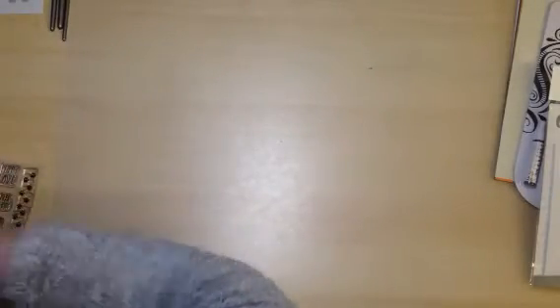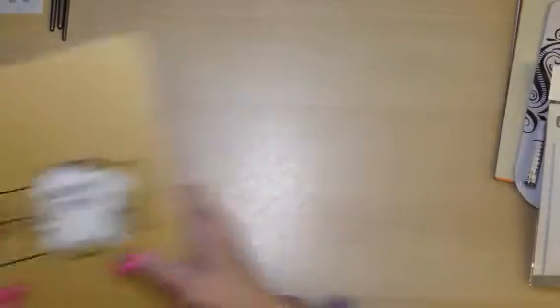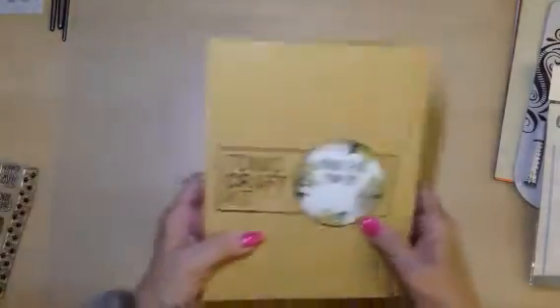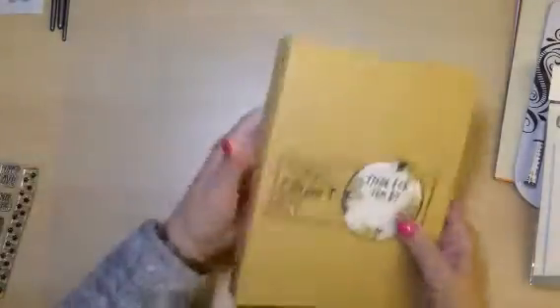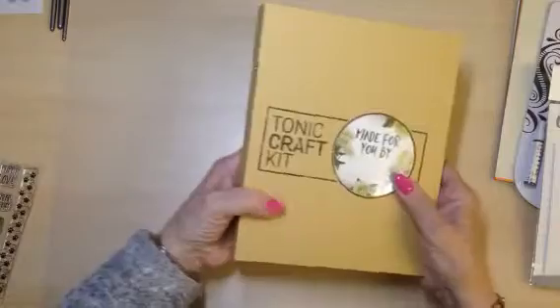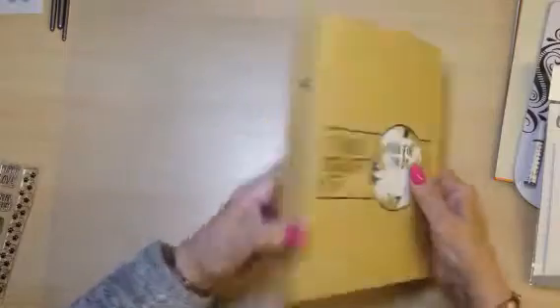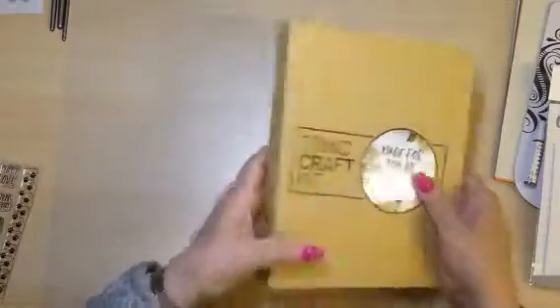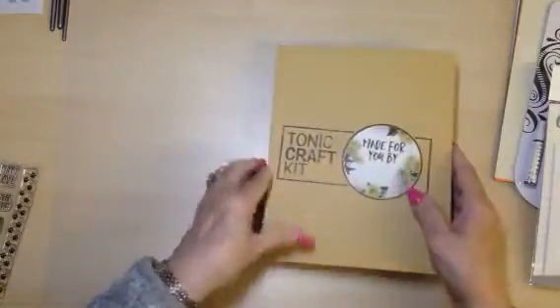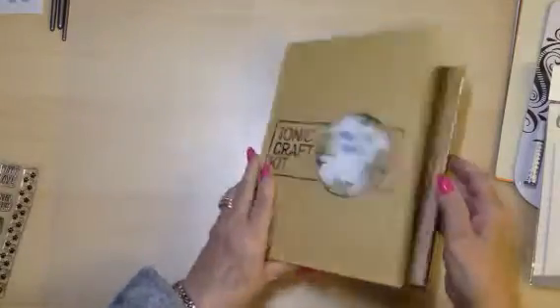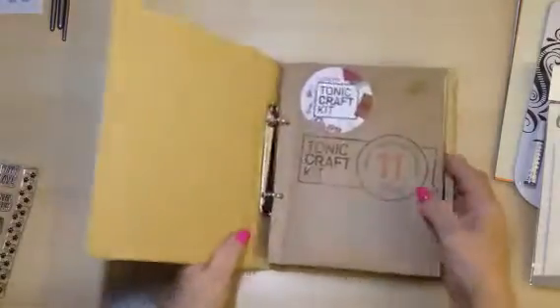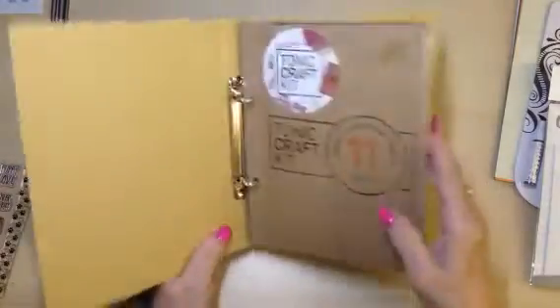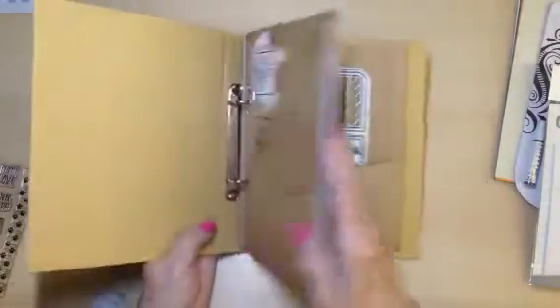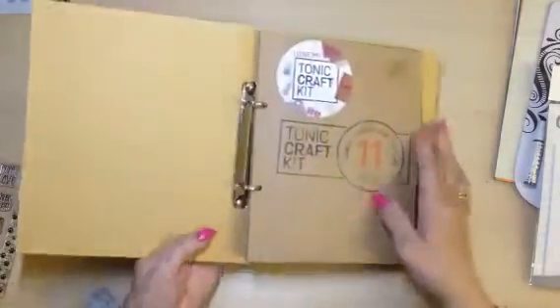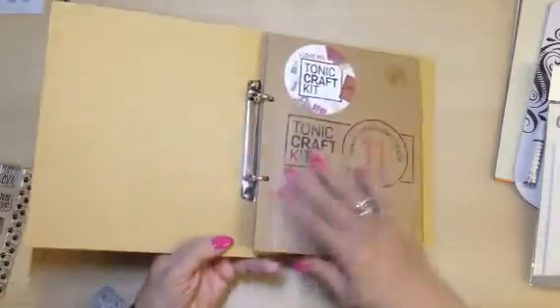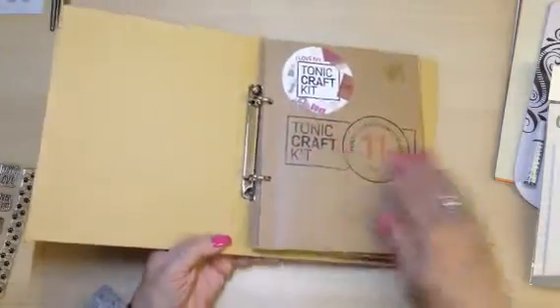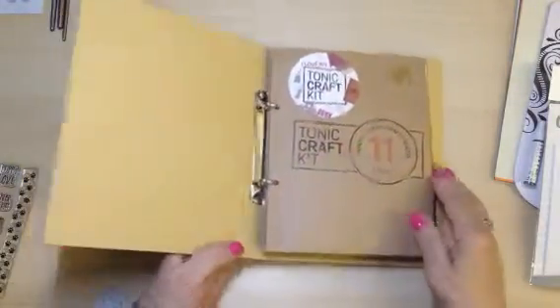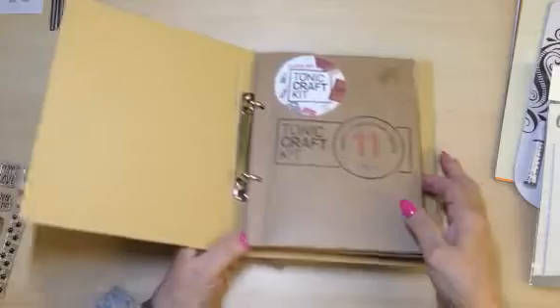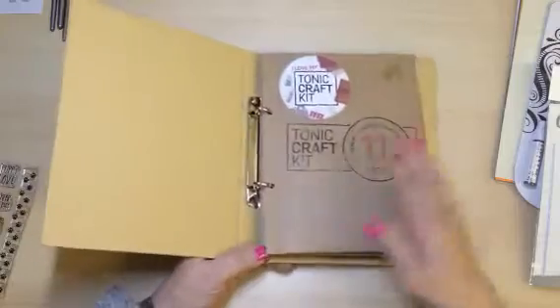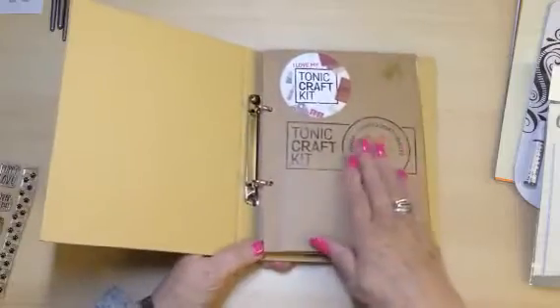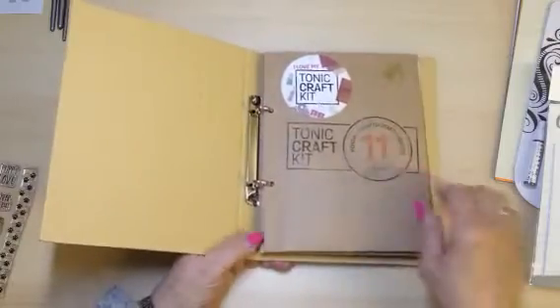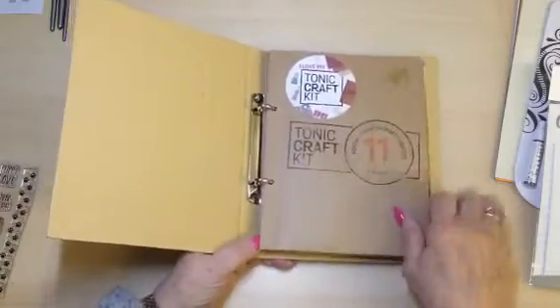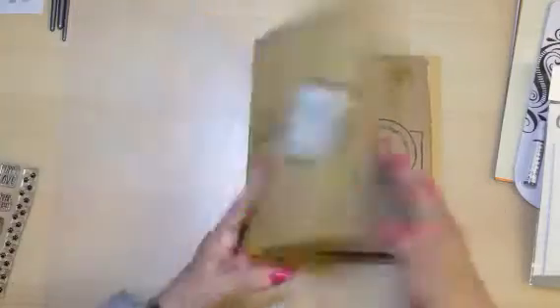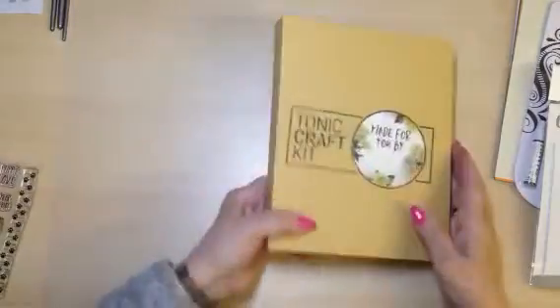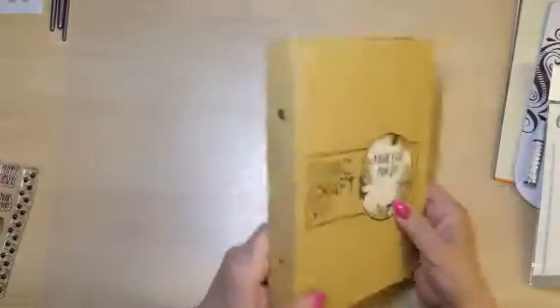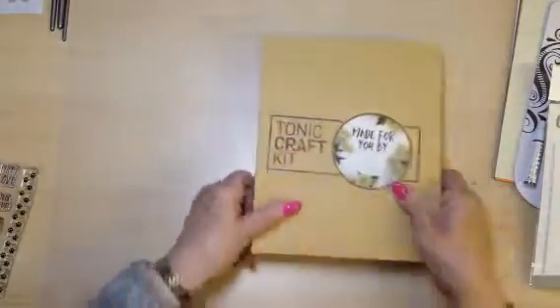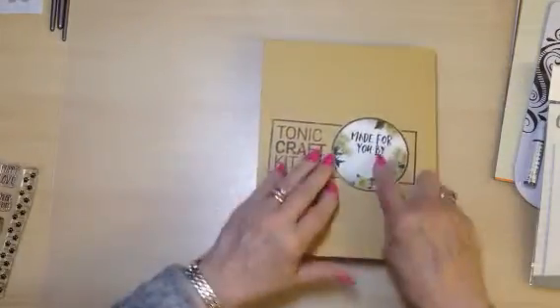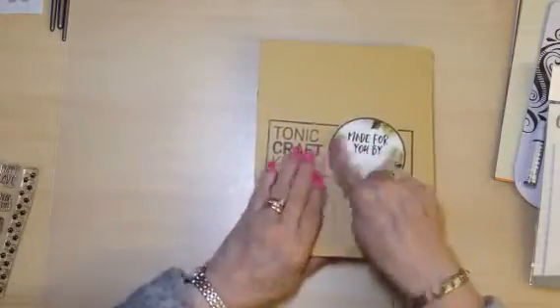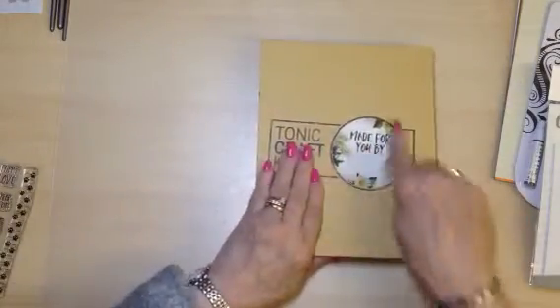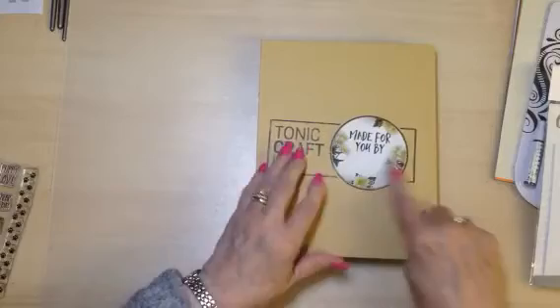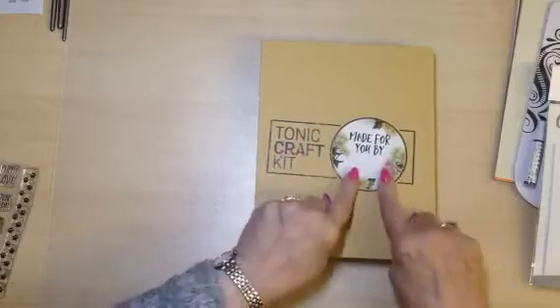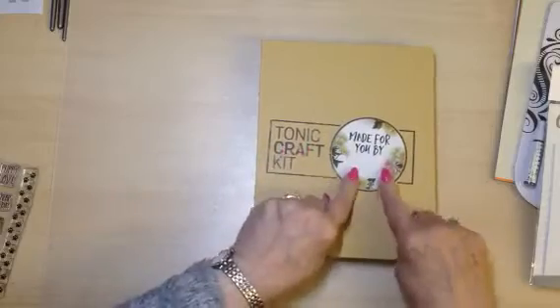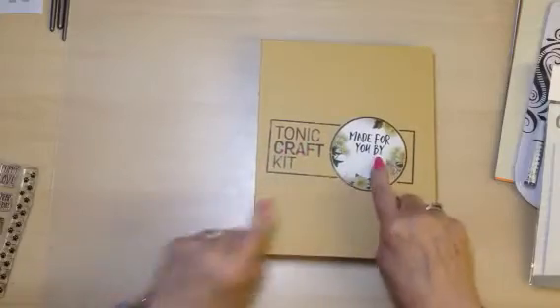You're getting a binder for your dies and stamps from previous kits — this binder — and you always get a sticker, which I've put on there.